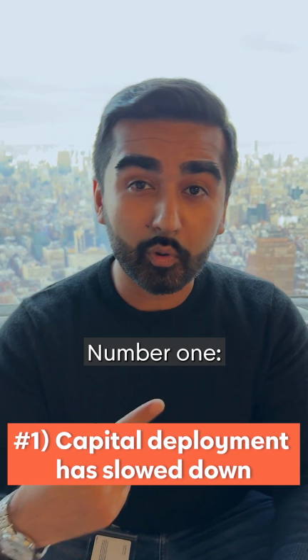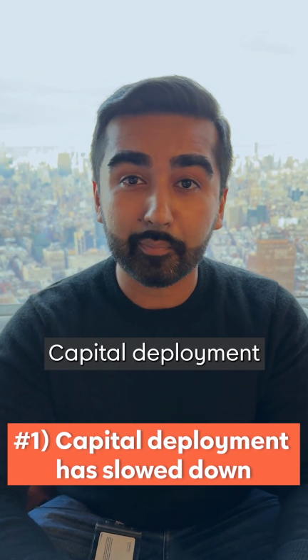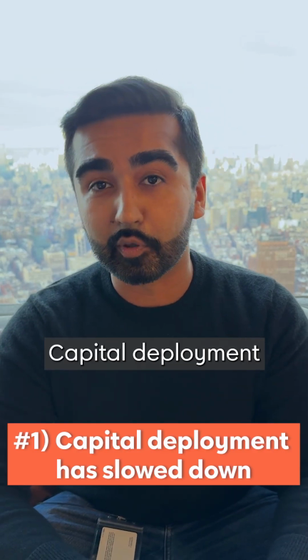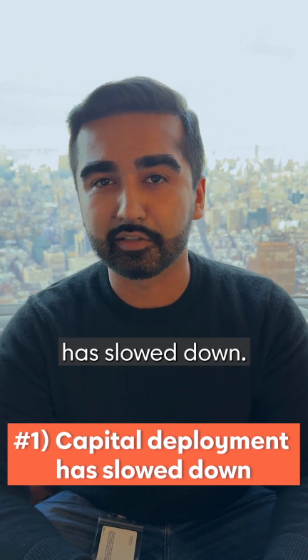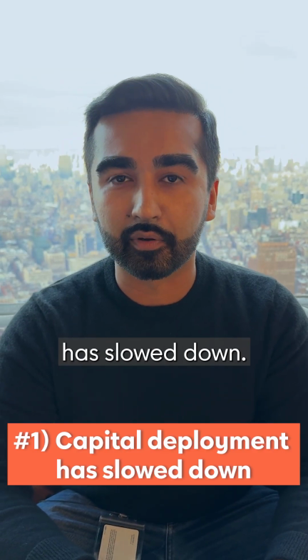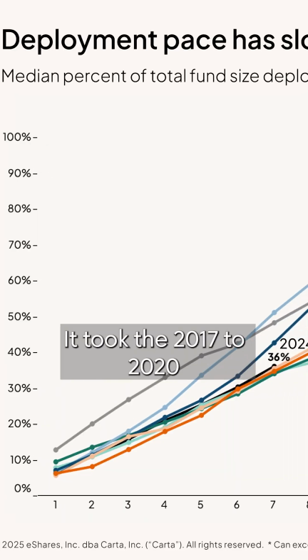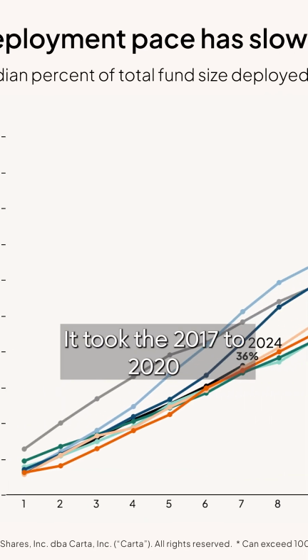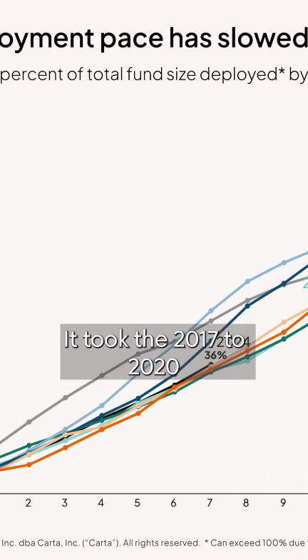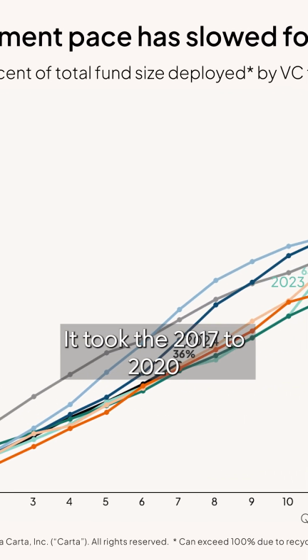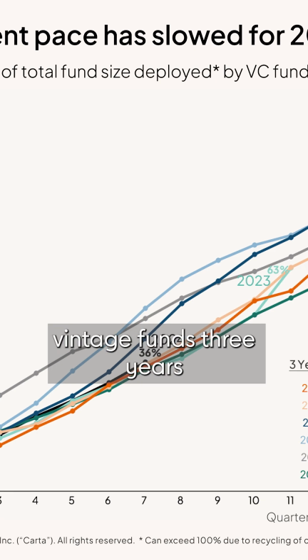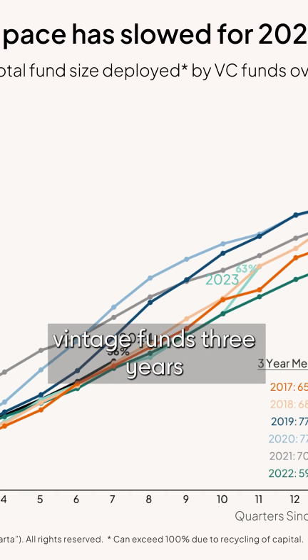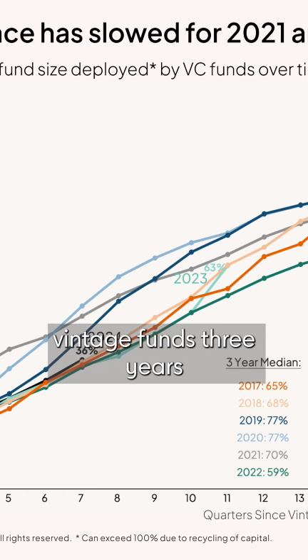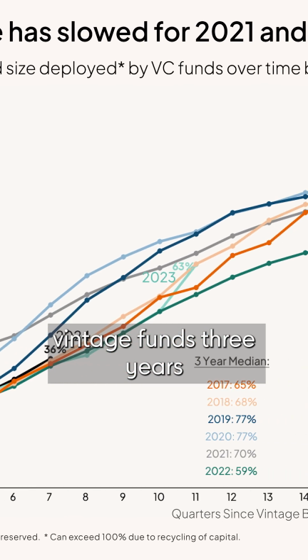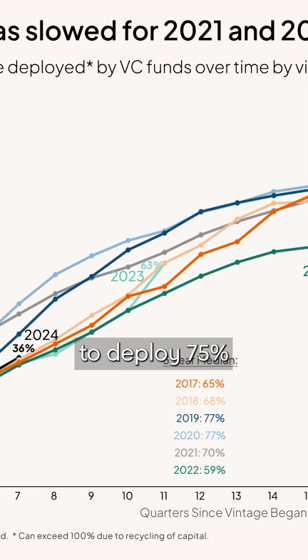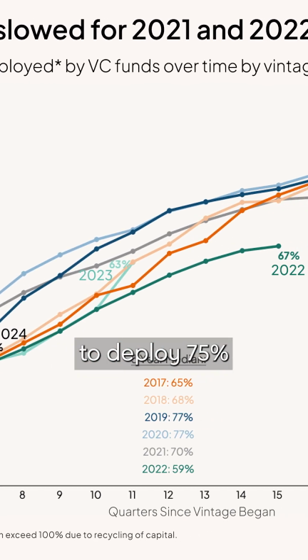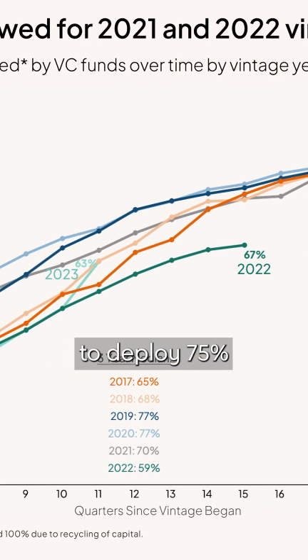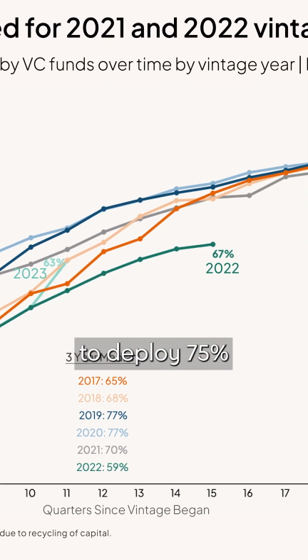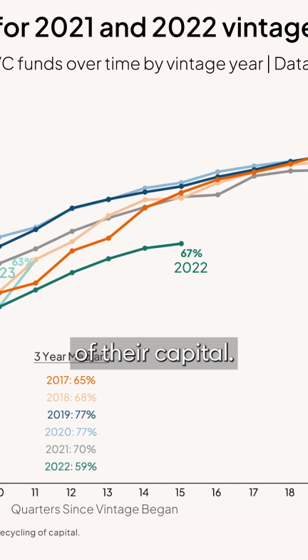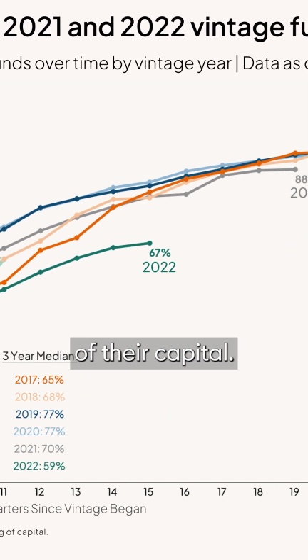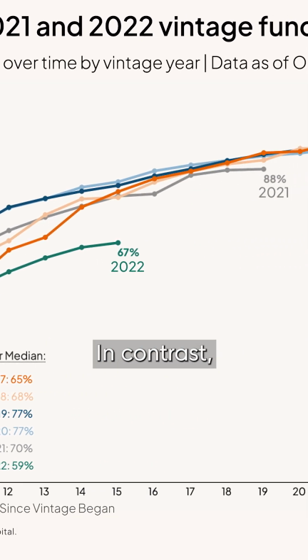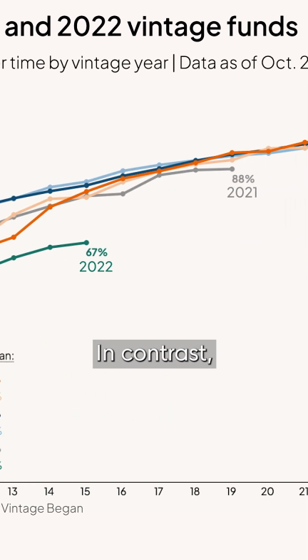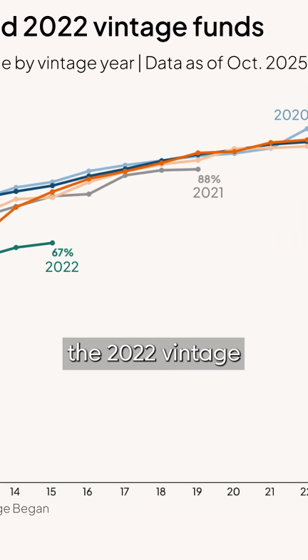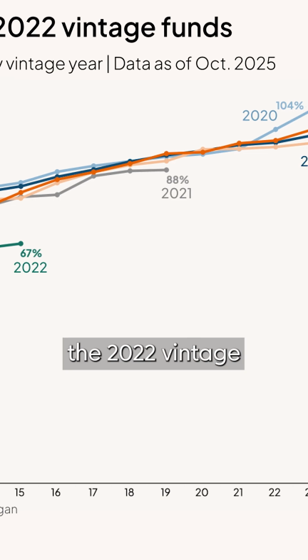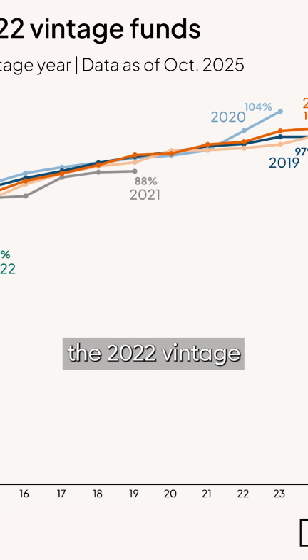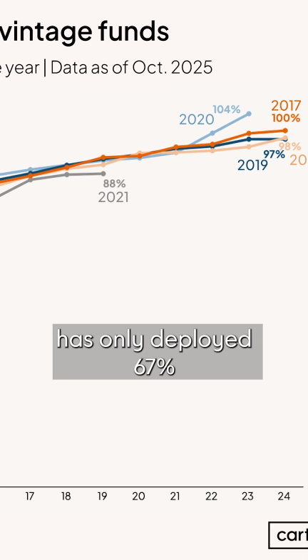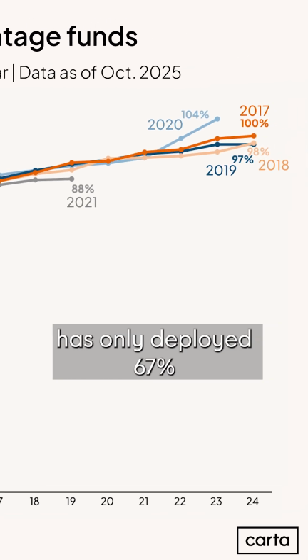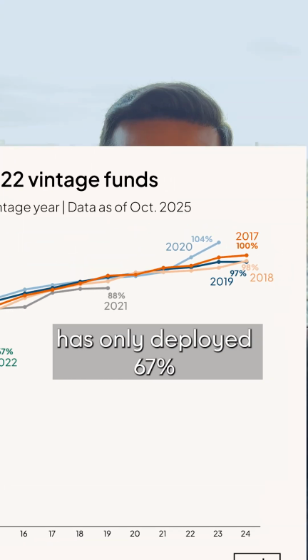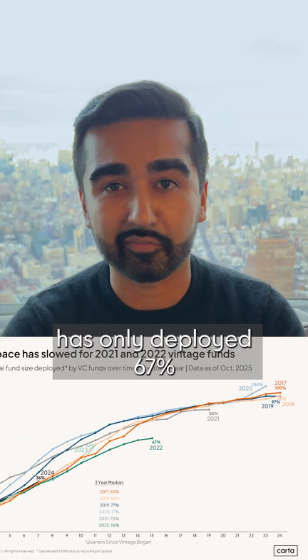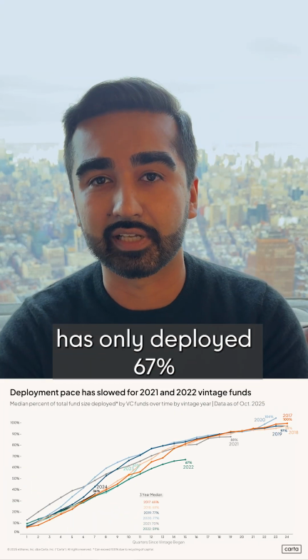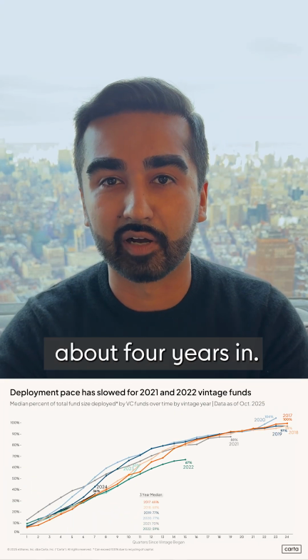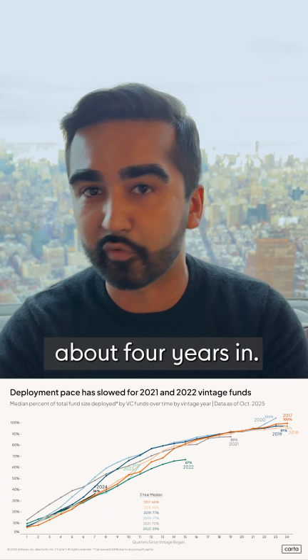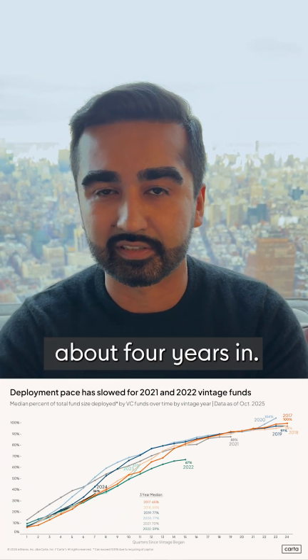Number one: capital deployment has slowed down. It took the 2017 to 2020 vintage funds three years to deploy 75% of their capital. In contrast, the 2022 vintage has only deployed 67% about four years in.